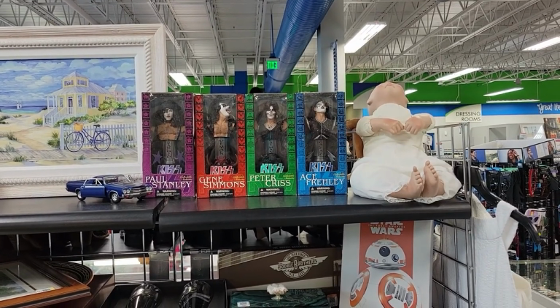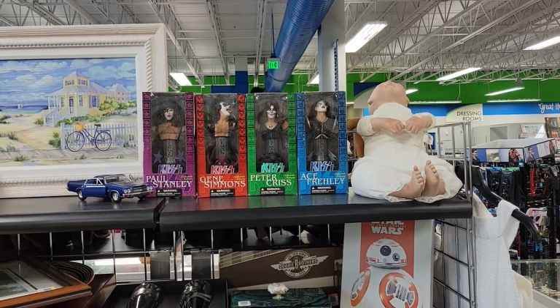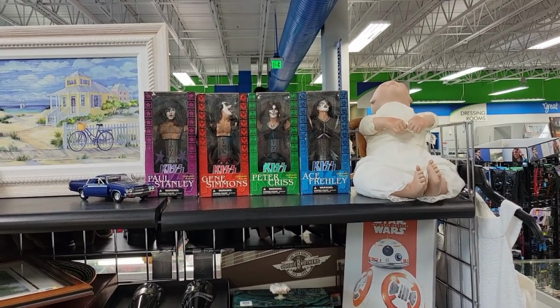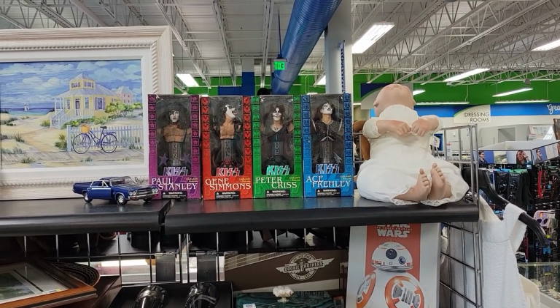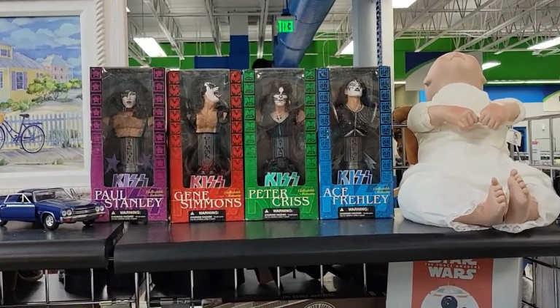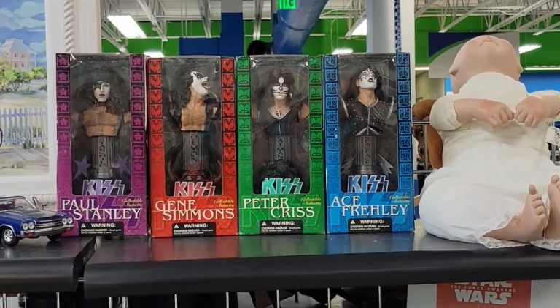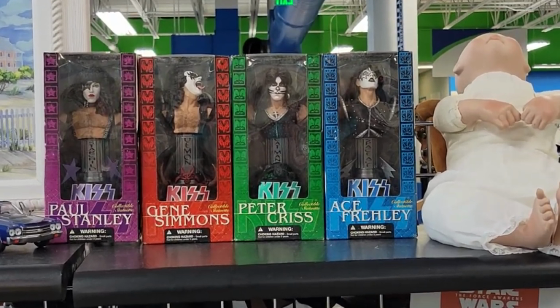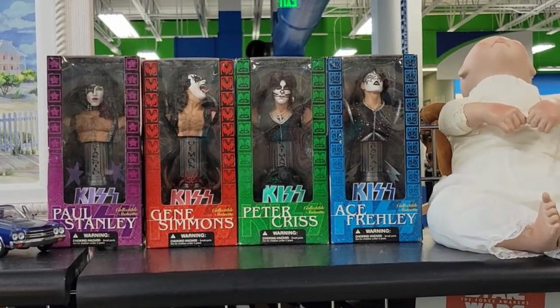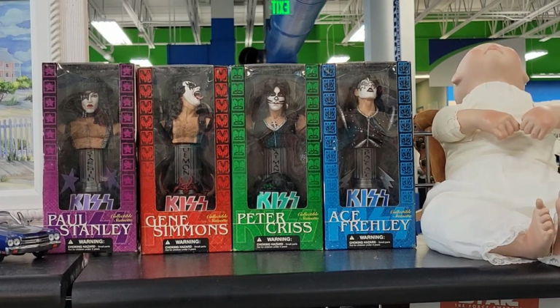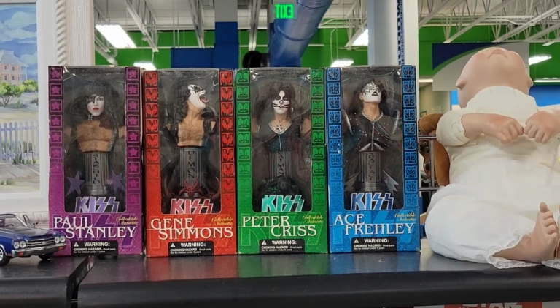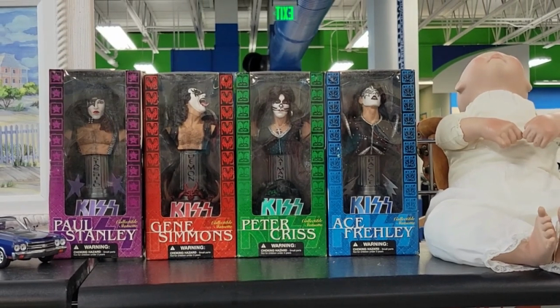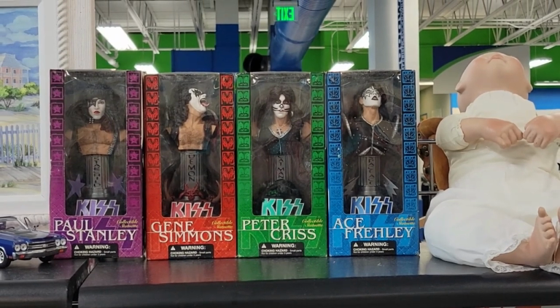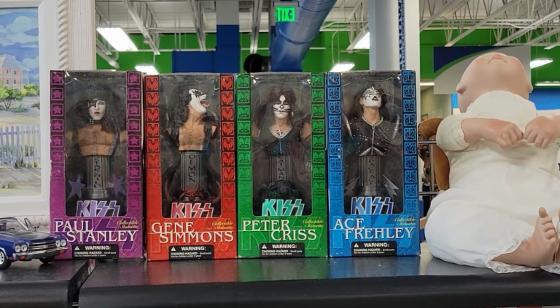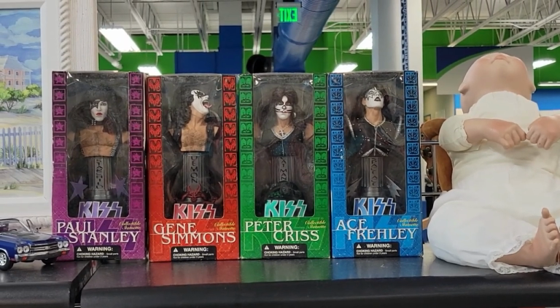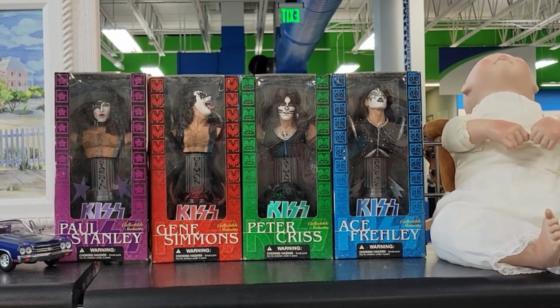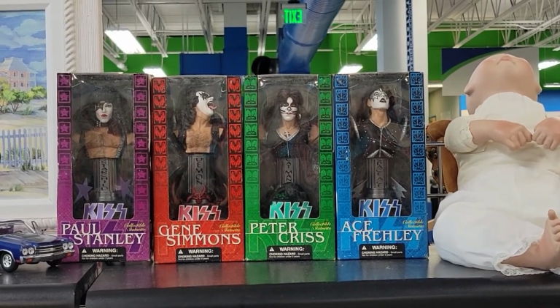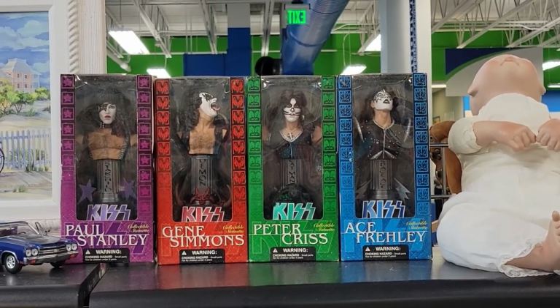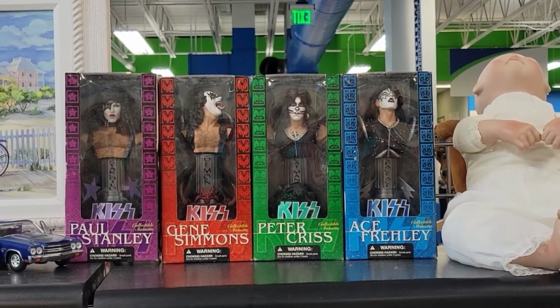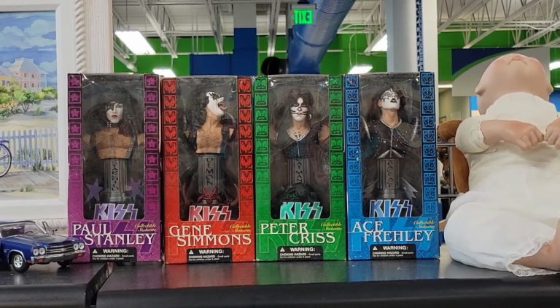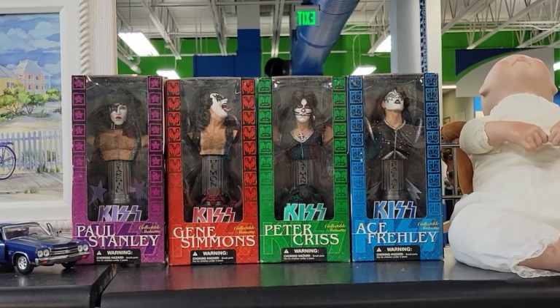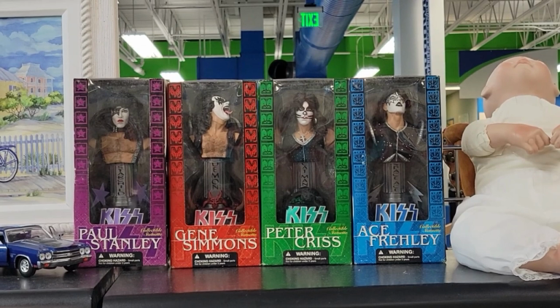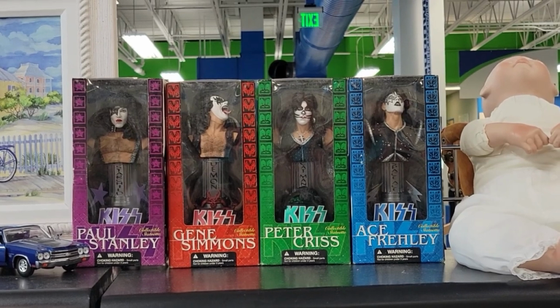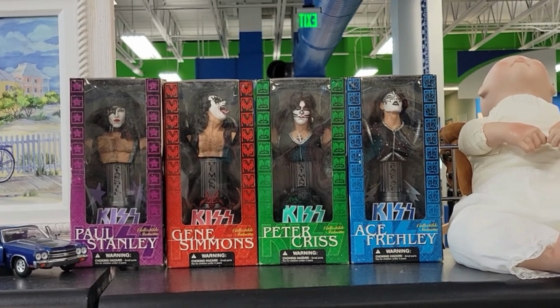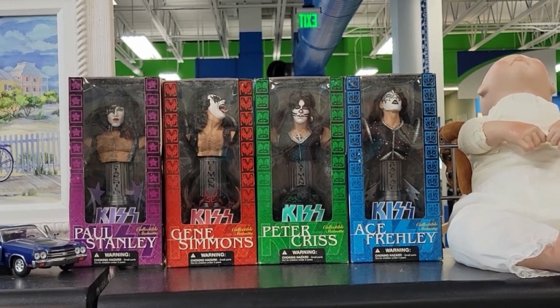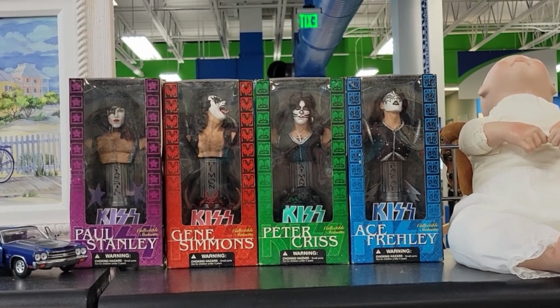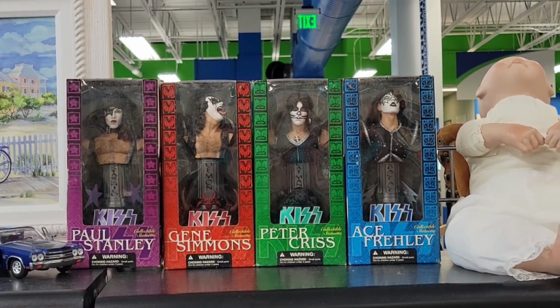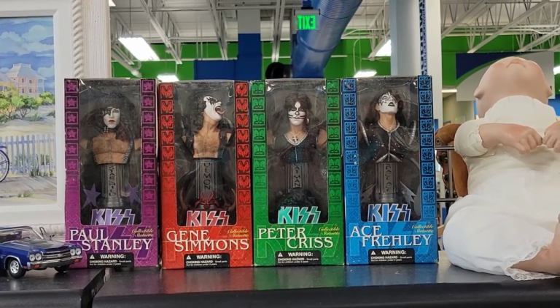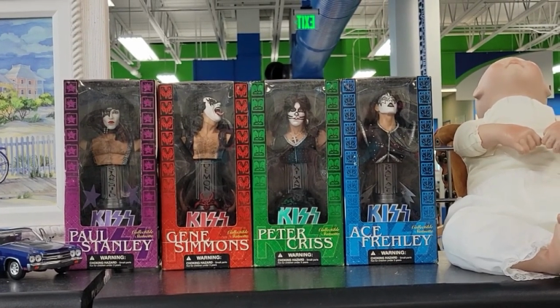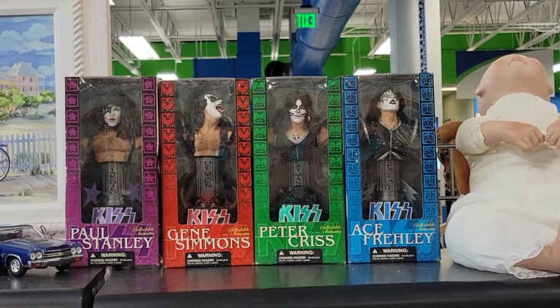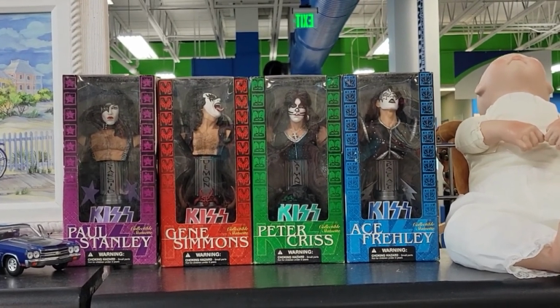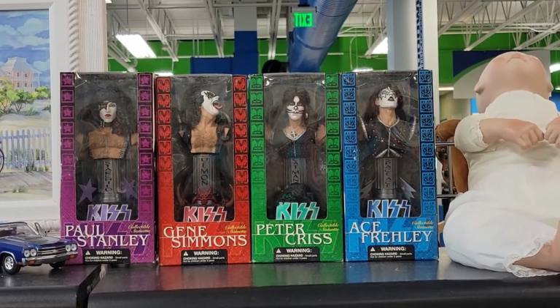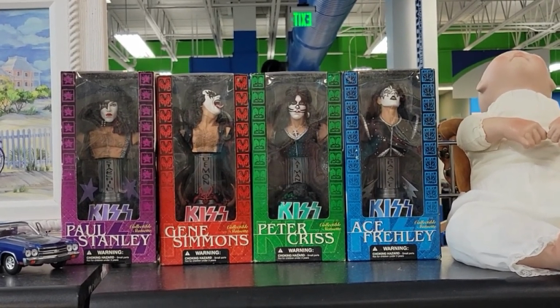I'm over in Sarasota Goodwill and there are KISS dolls of some sort — or maybe it's cologne, demon something or other. I don't know exactly what it is, but there it is. Maybe you know what it is. Off I go — they're neat.